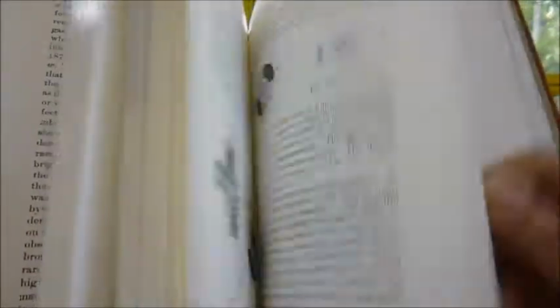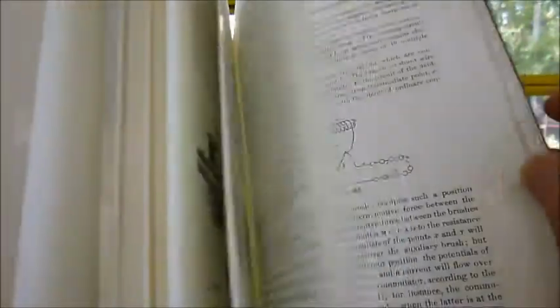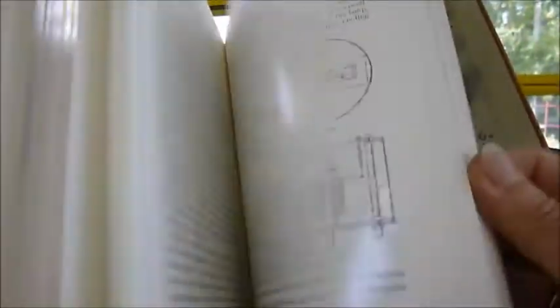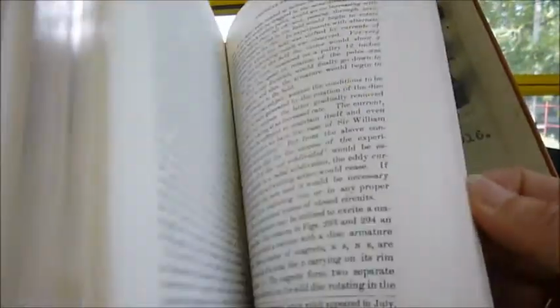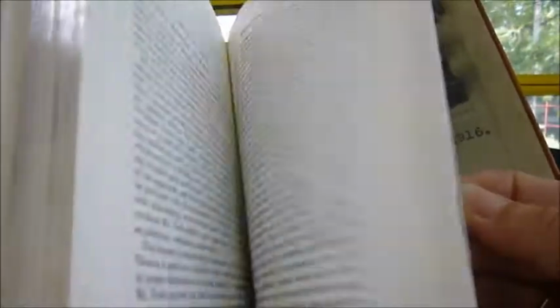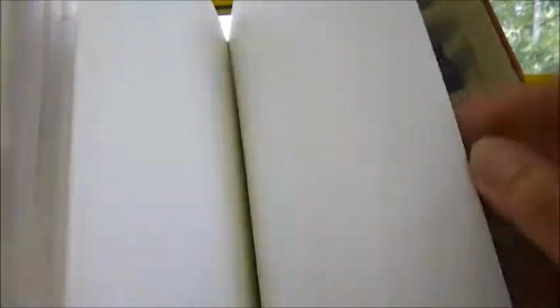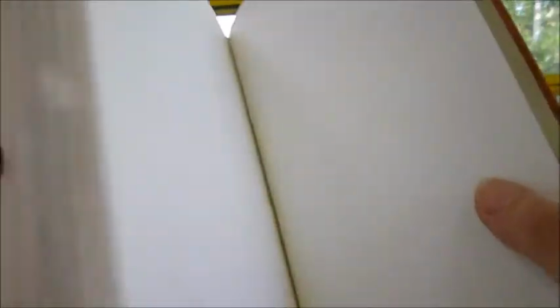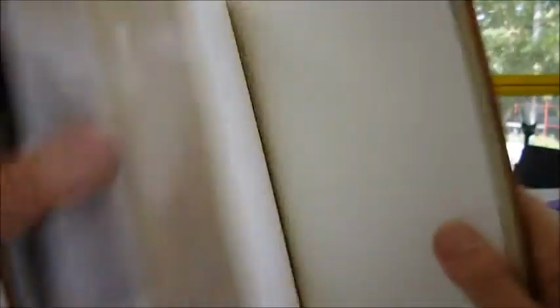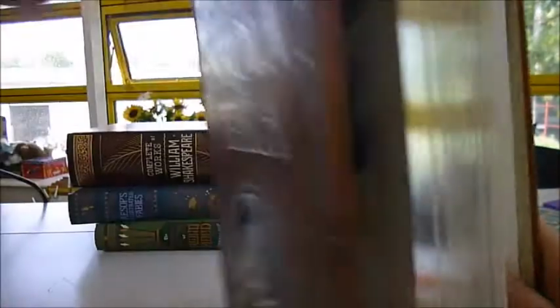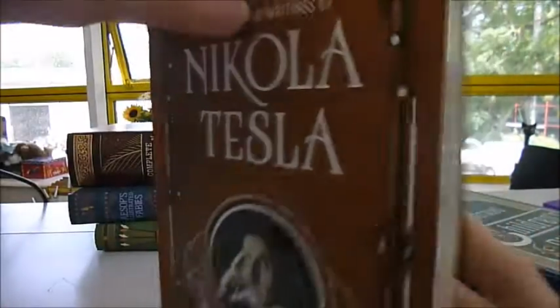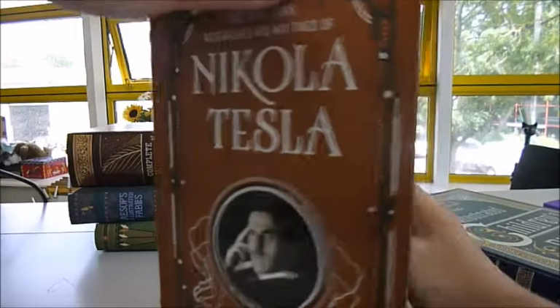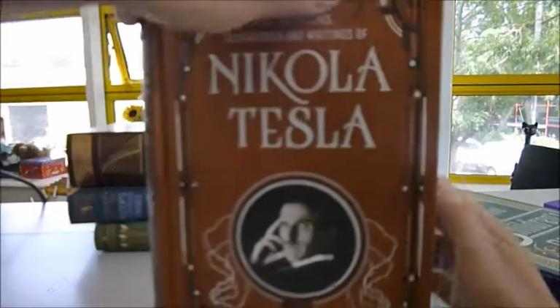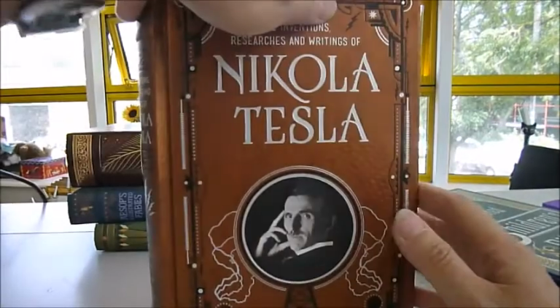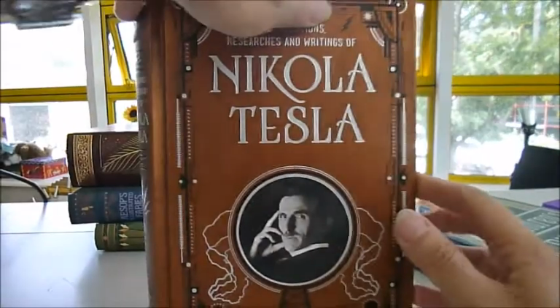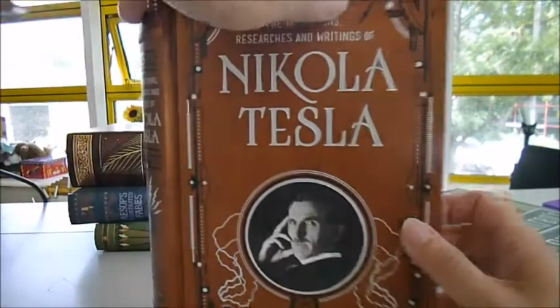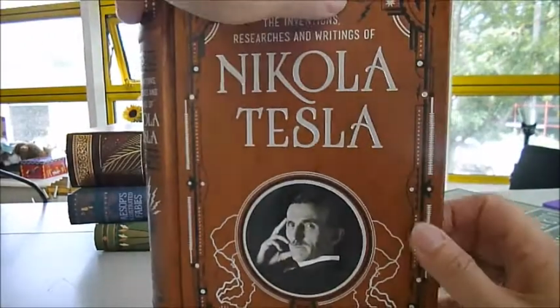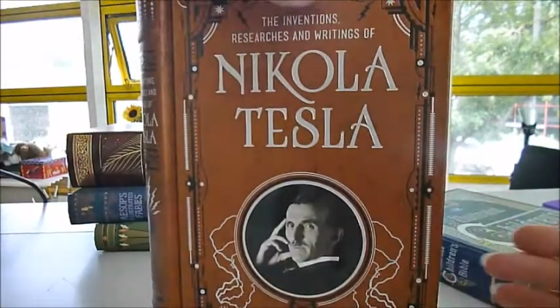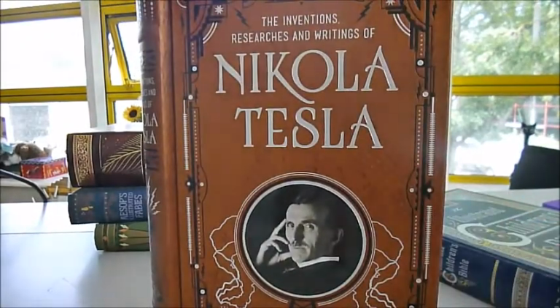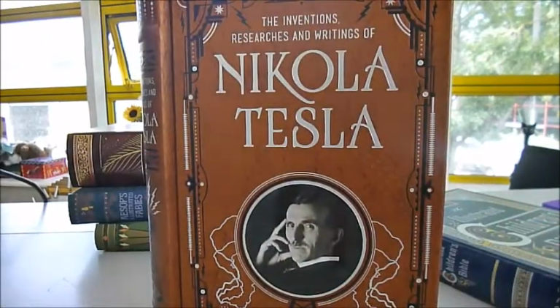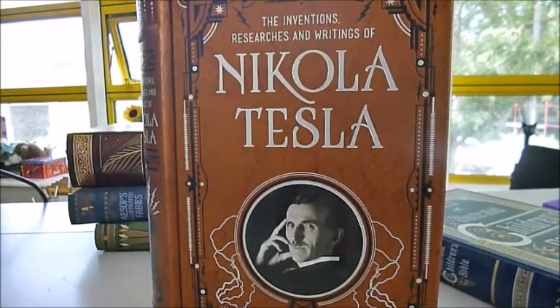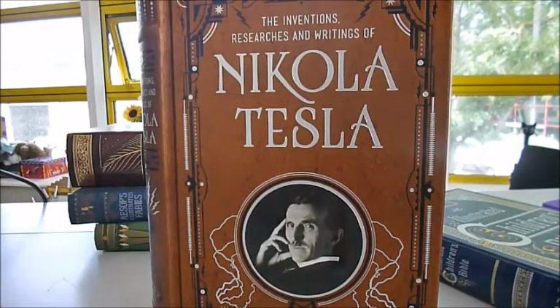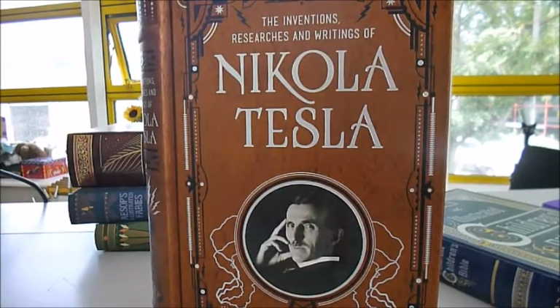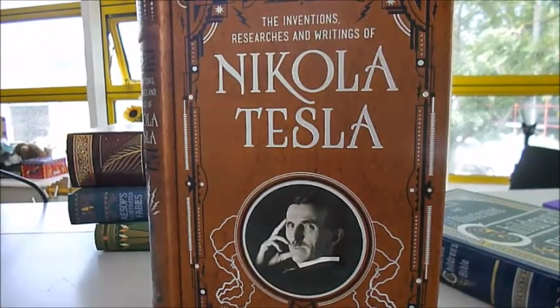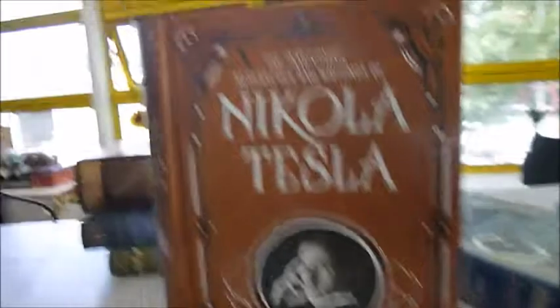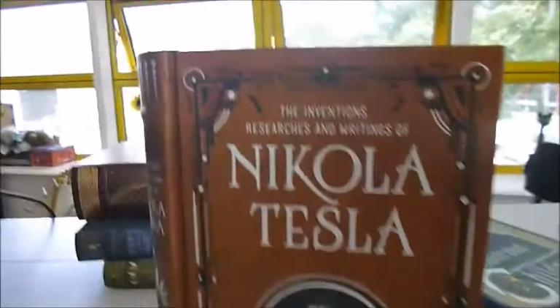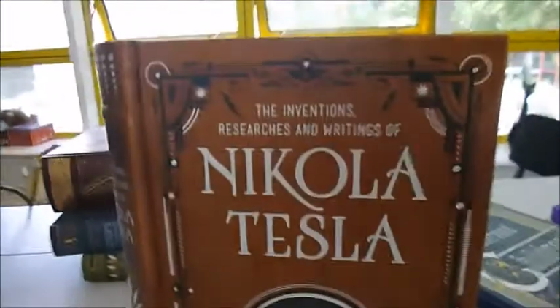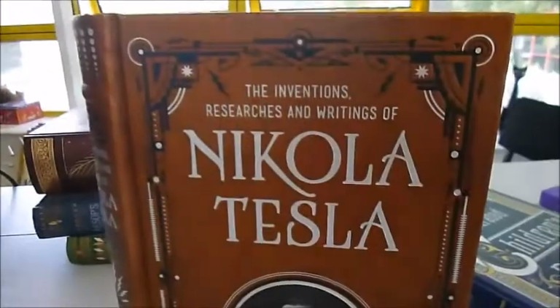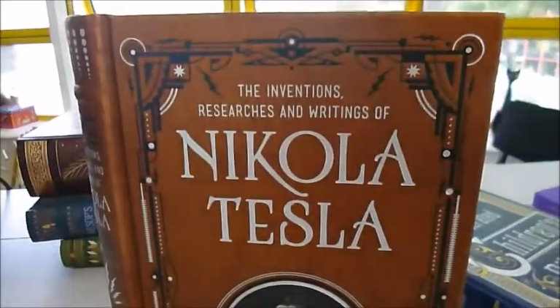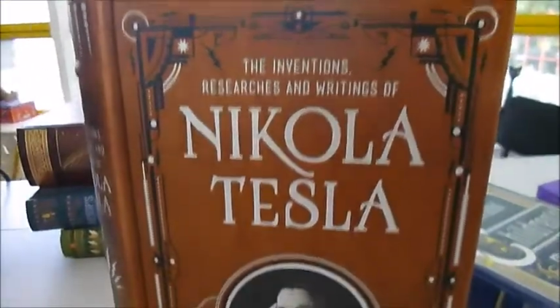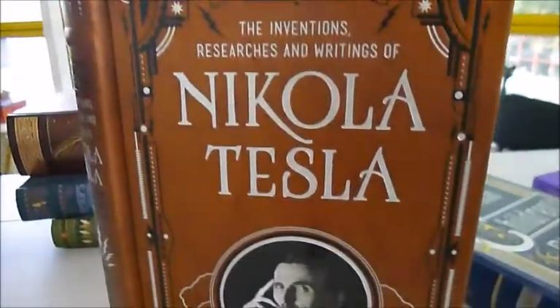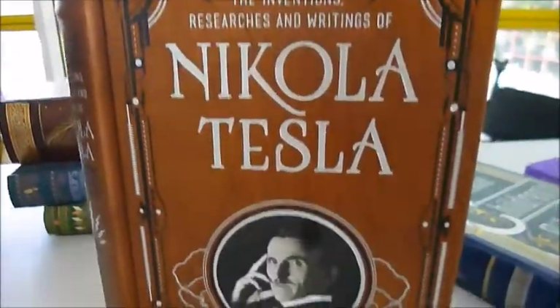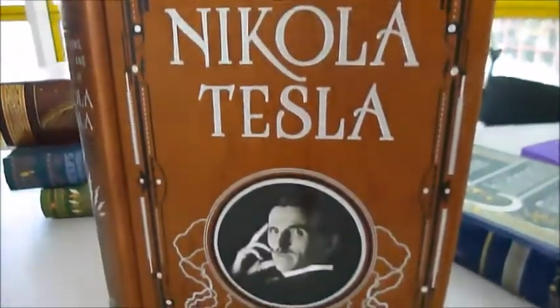Tell all scientists about this, because it is highly collectible. A brand new publication at 30 pounds from bibliofilebooks.com — 'The Inventions, Researches and Writings of Nikola Tesla.'